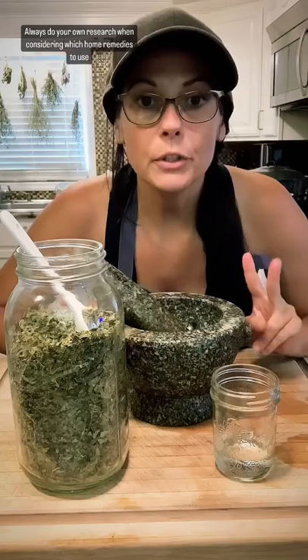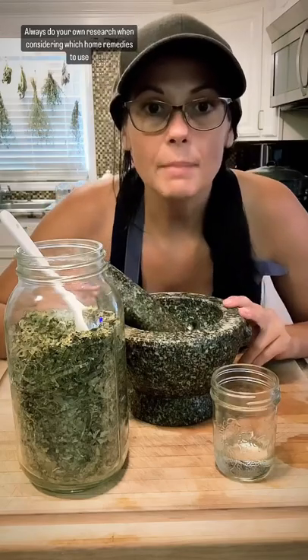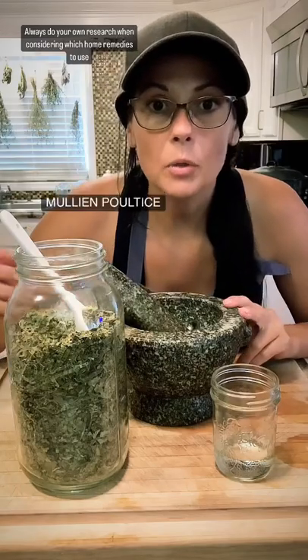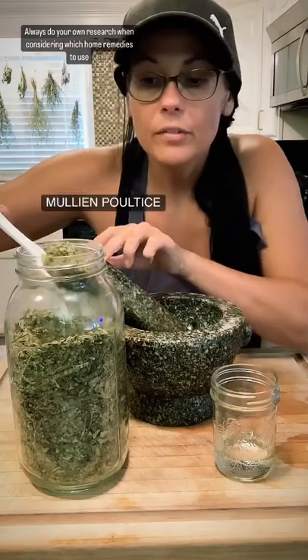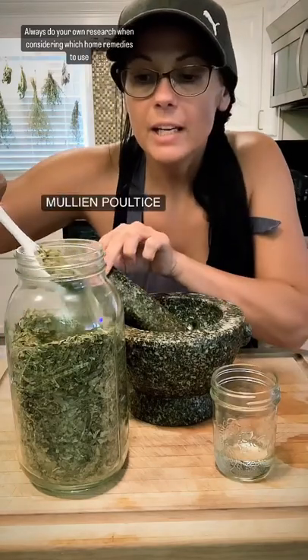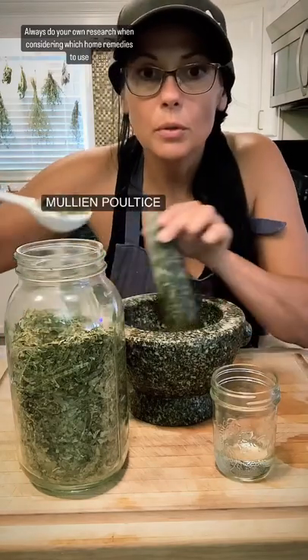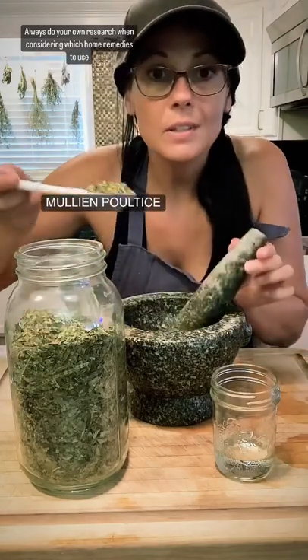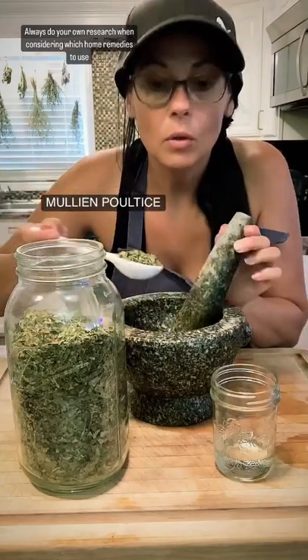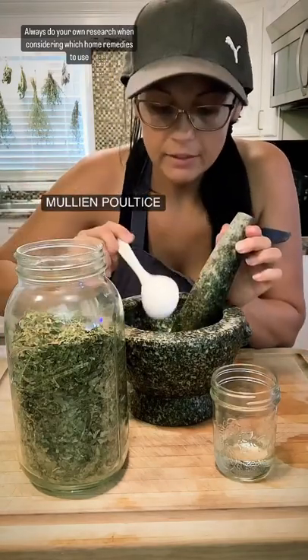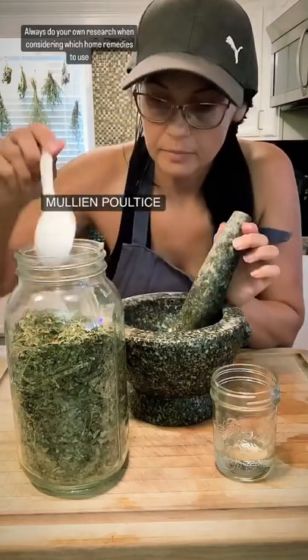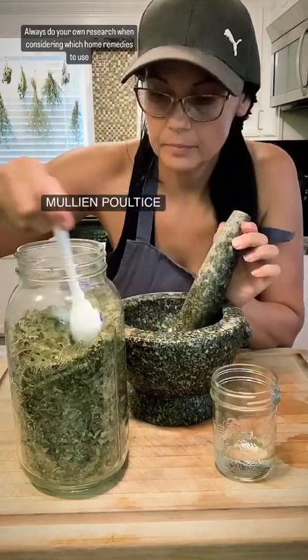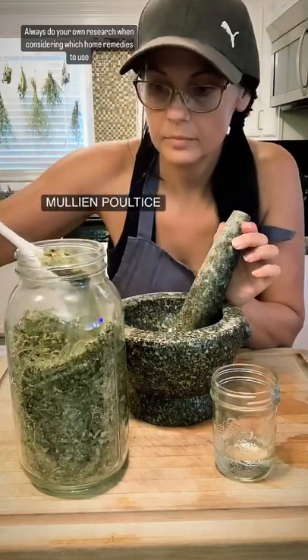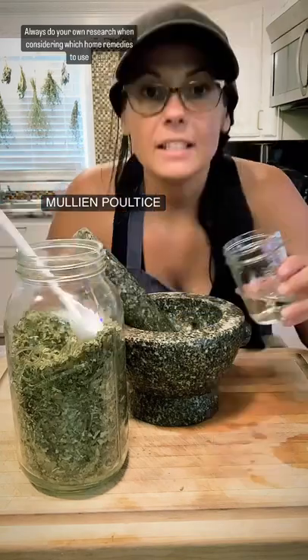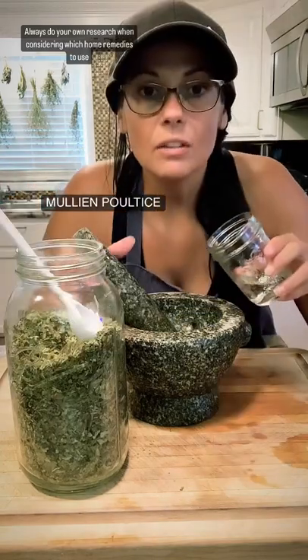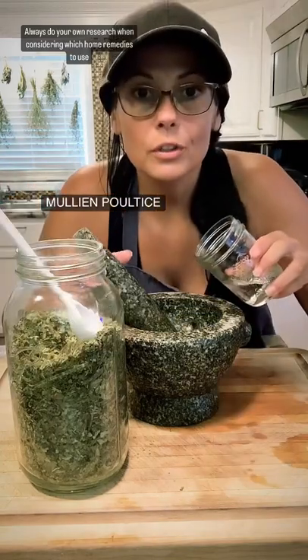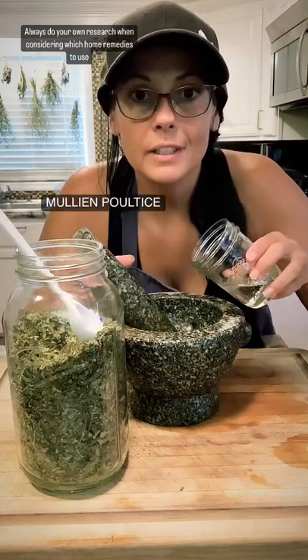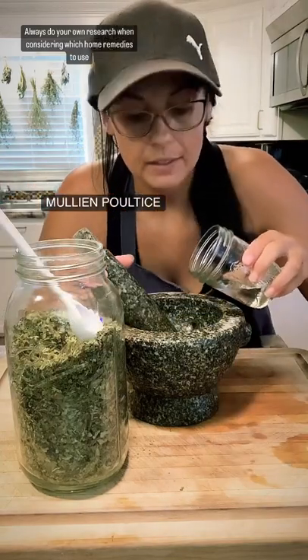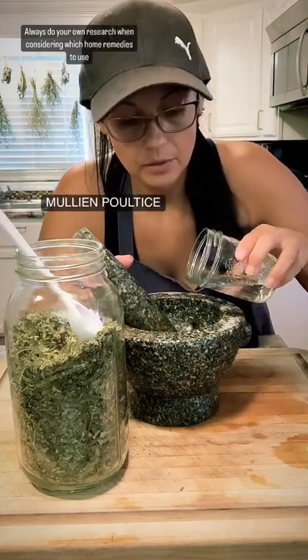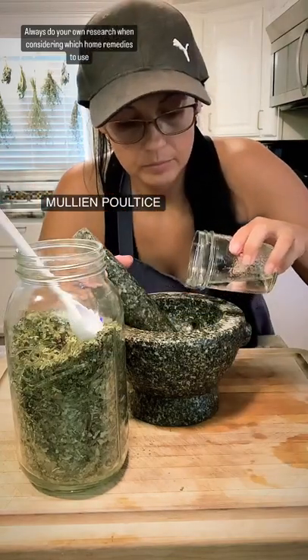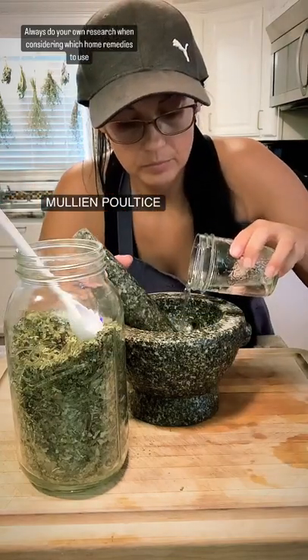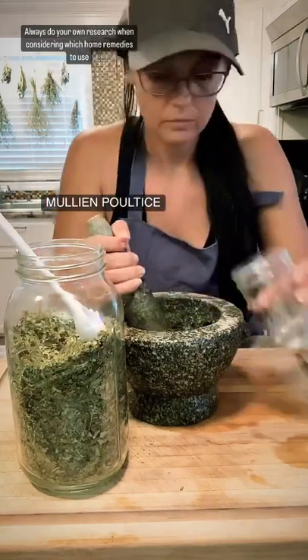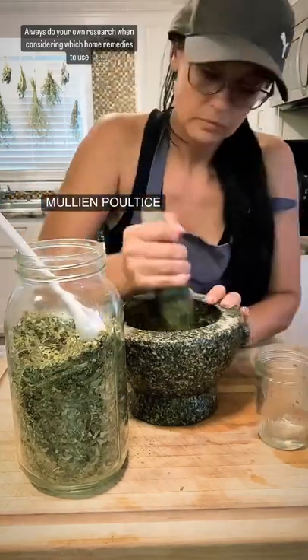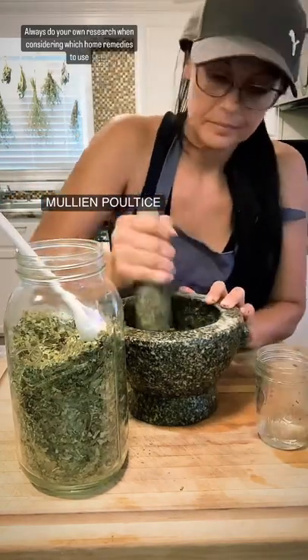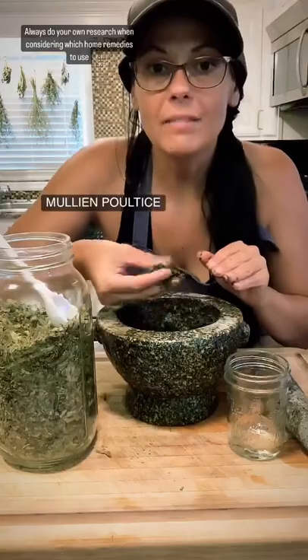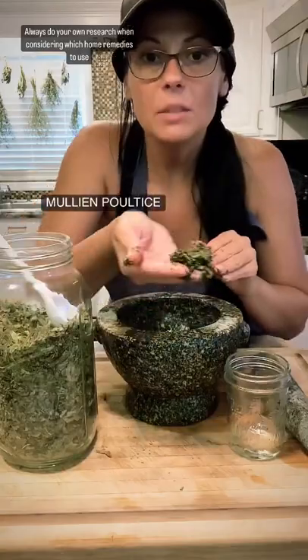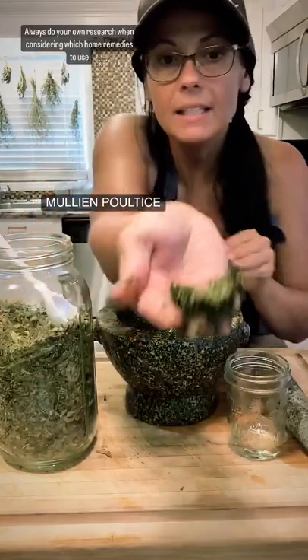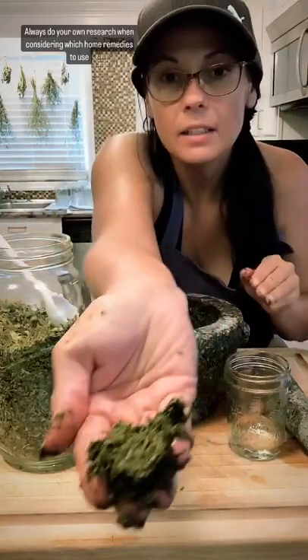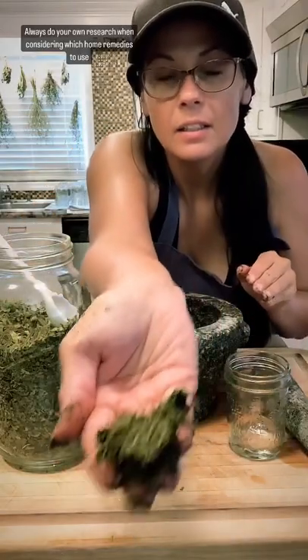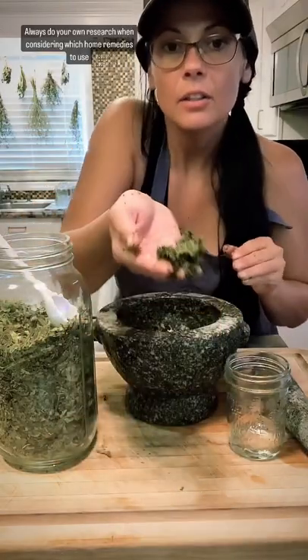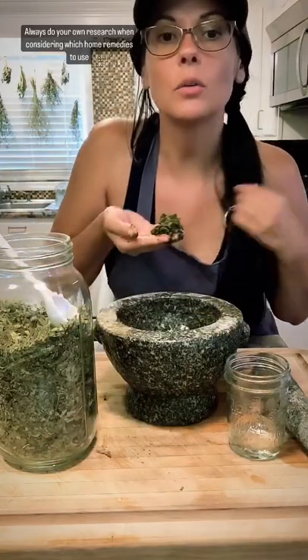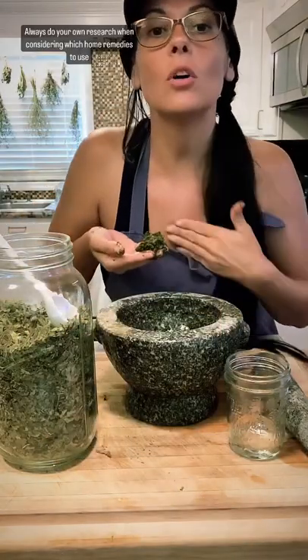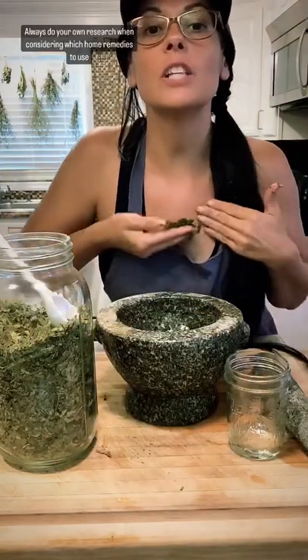Number two is to make a poultice with a few tablespoons of mullein leaves and just enough water to turn it into a paste. Once you have a nice paste, you're gonna rub it on your chest.